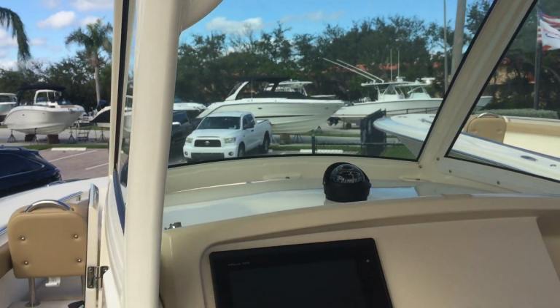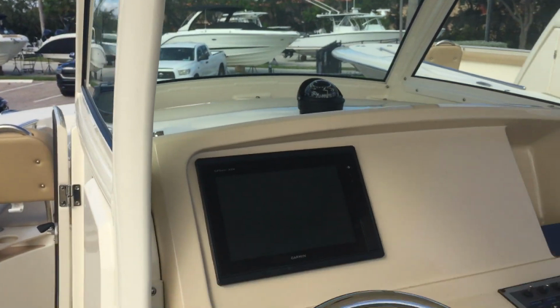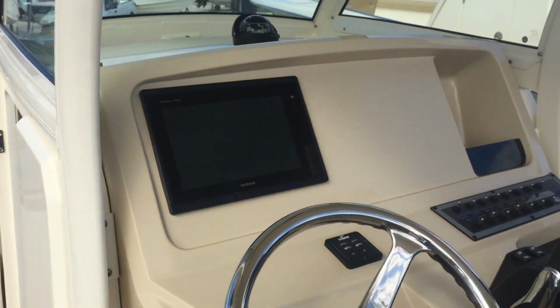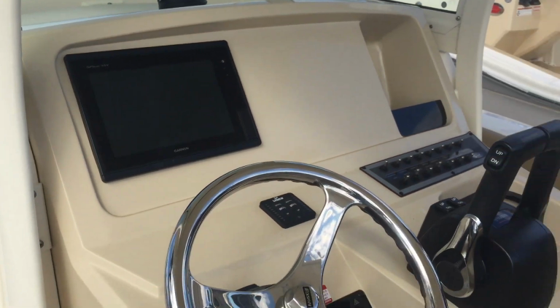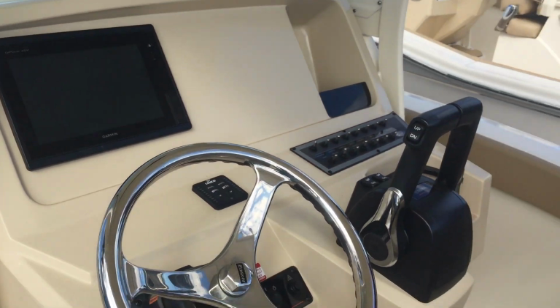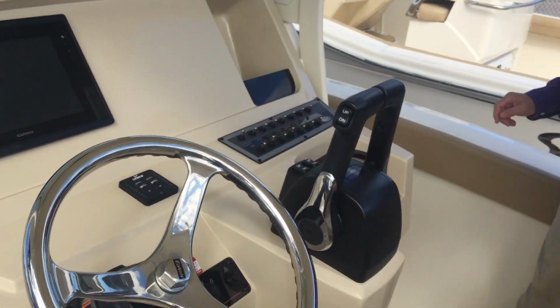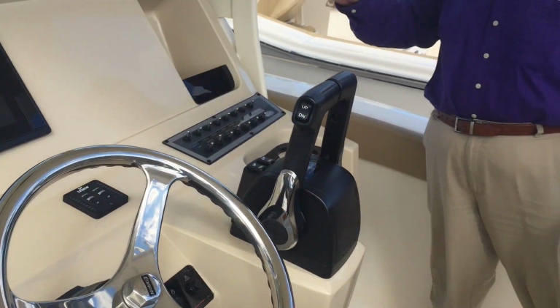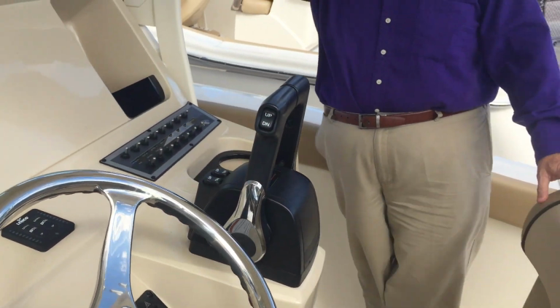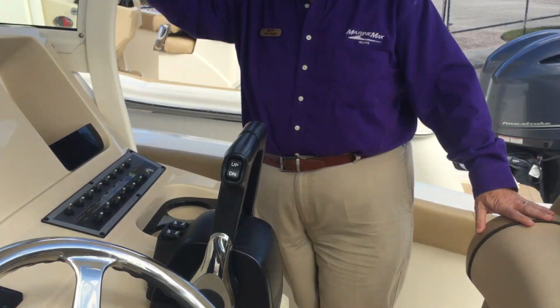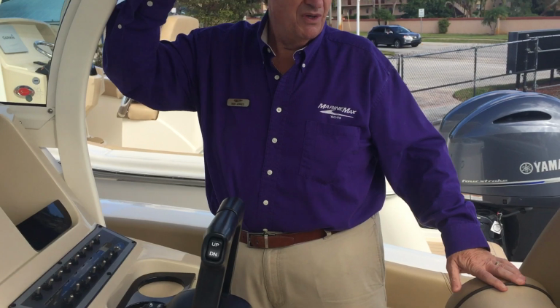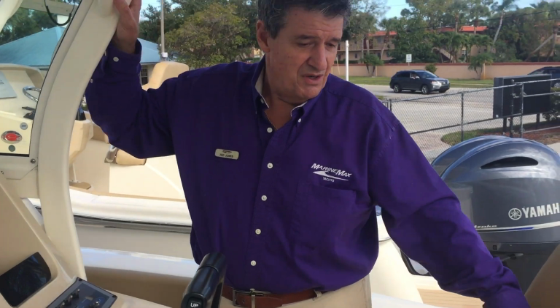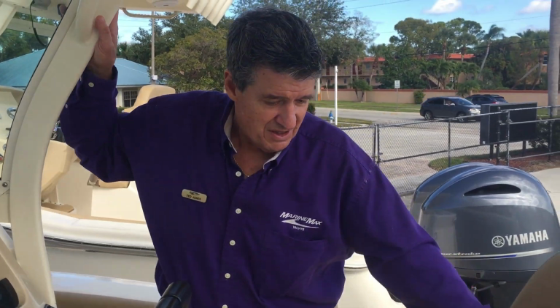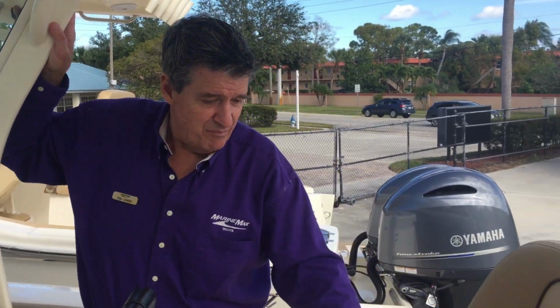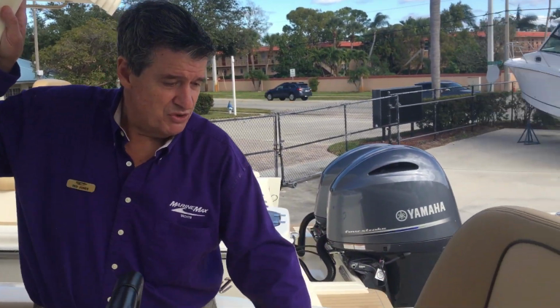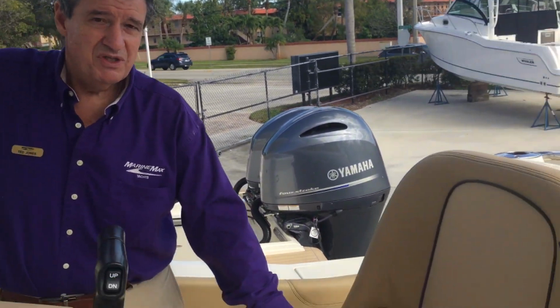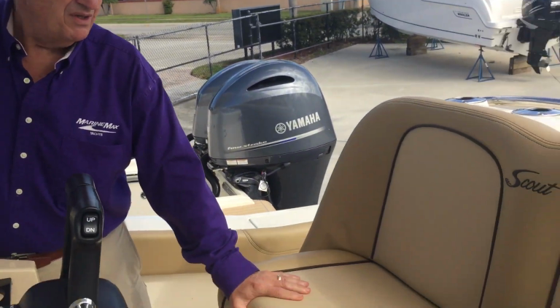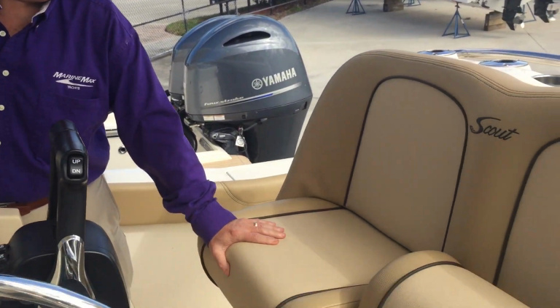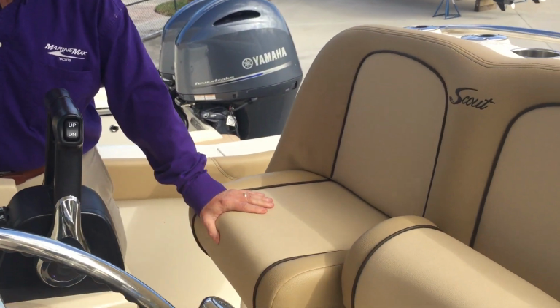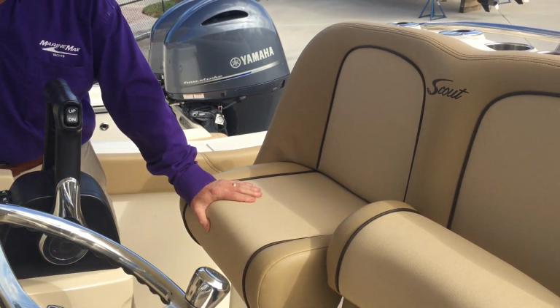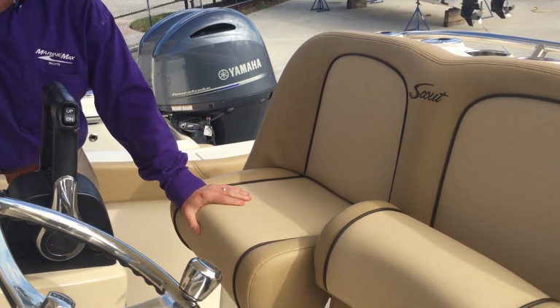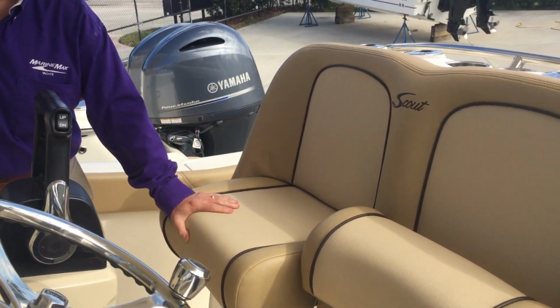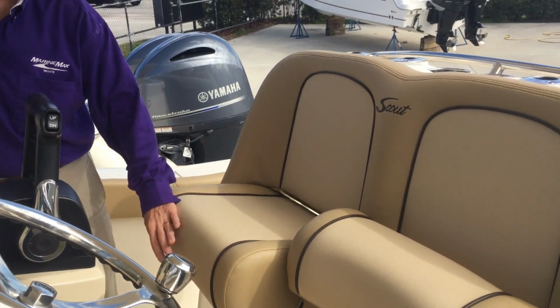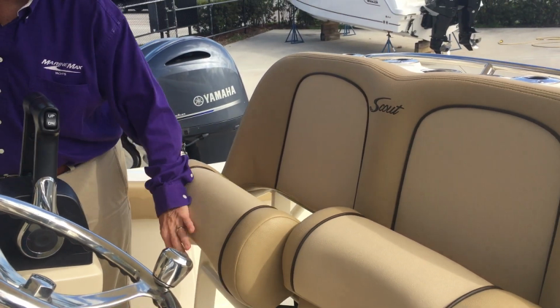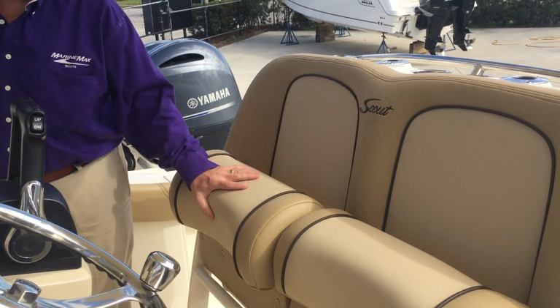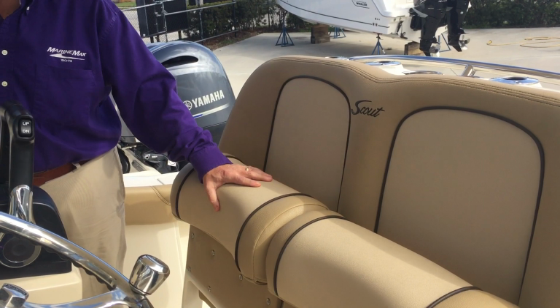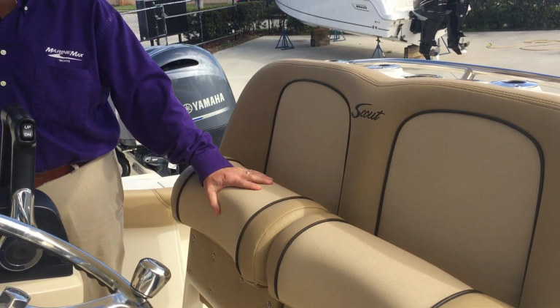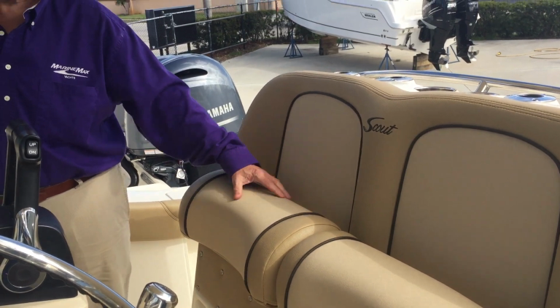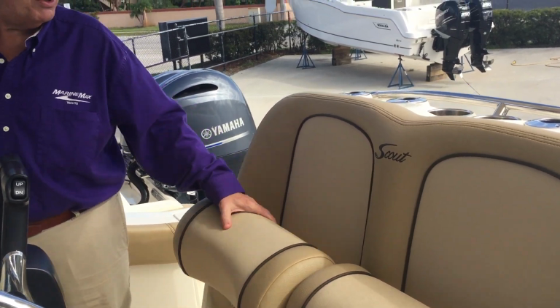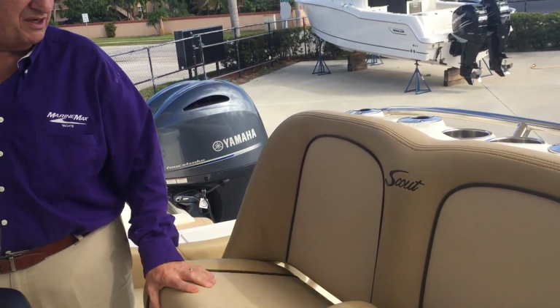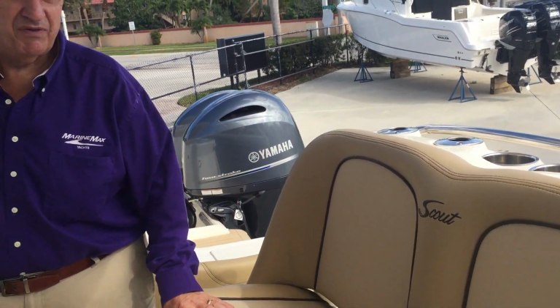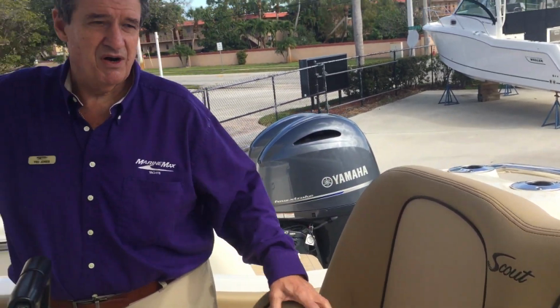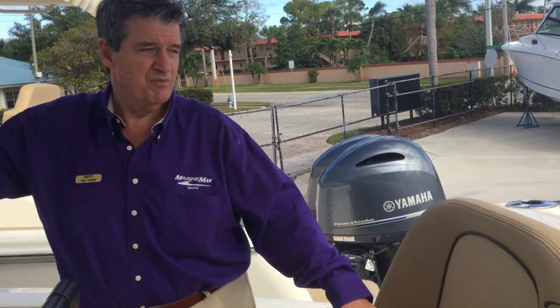The seating in this boat is very comfortable. It does have bolsters that make into comfortable seating, so either way you can stand or sit and be very comfortable.